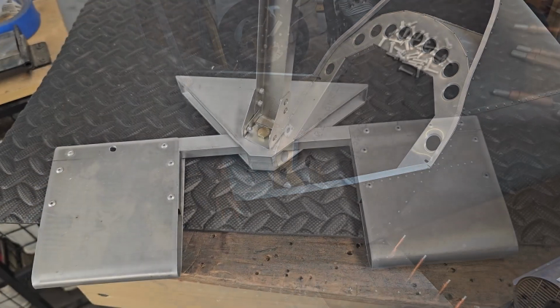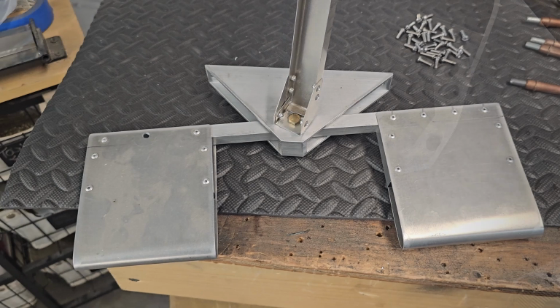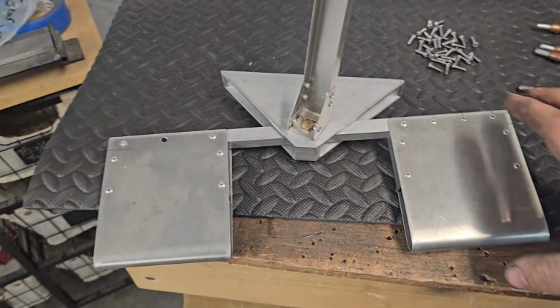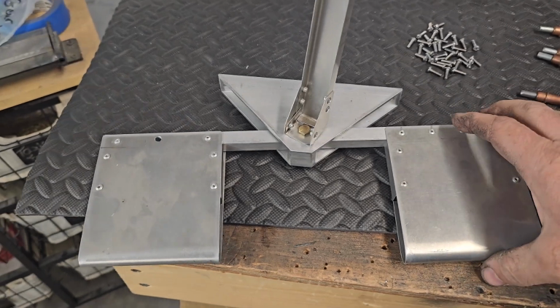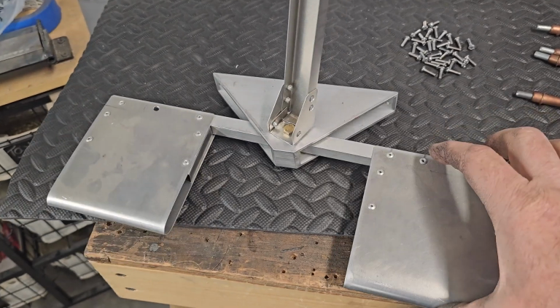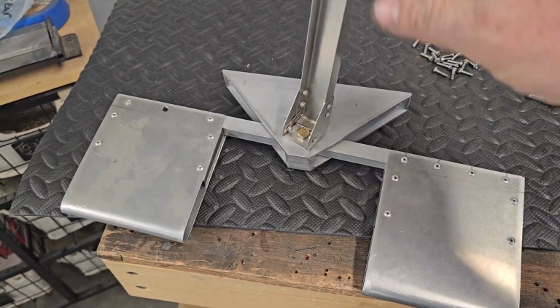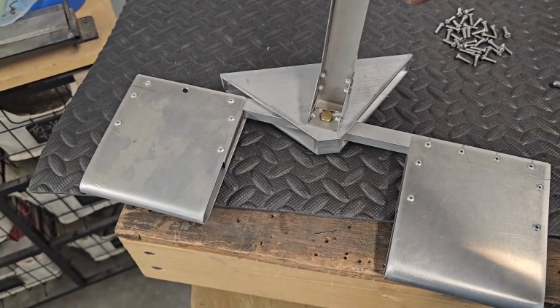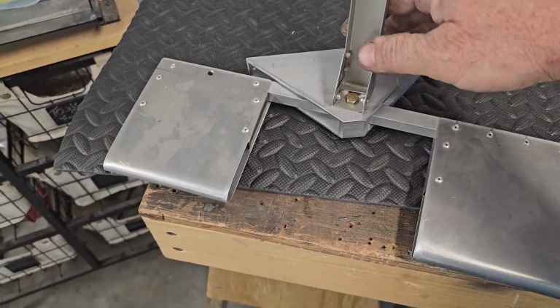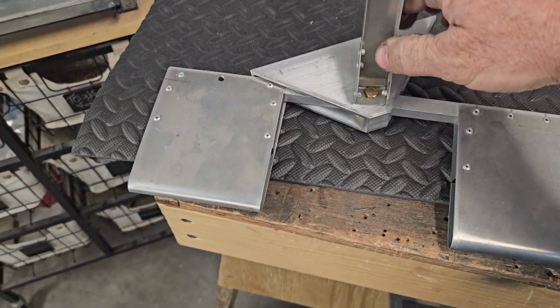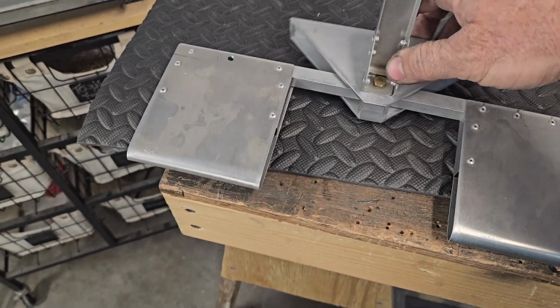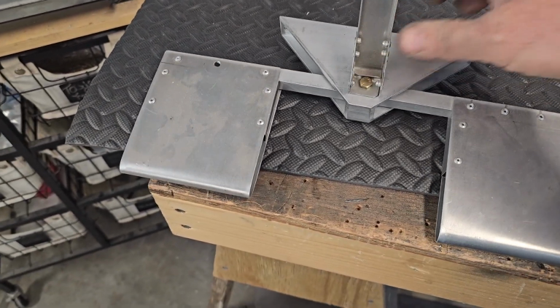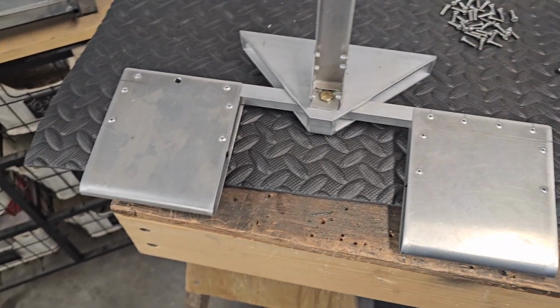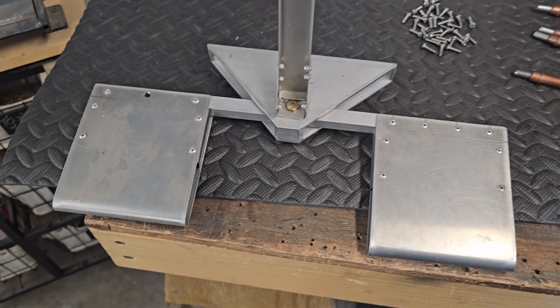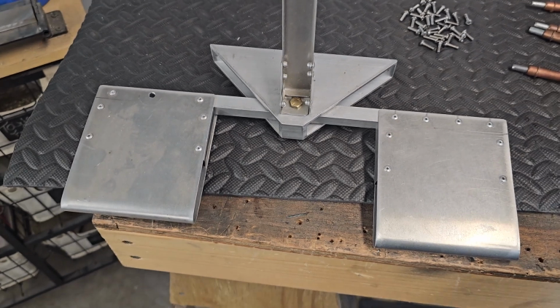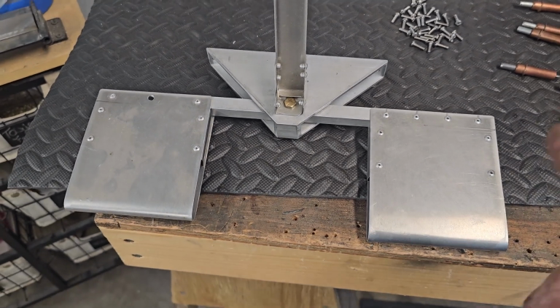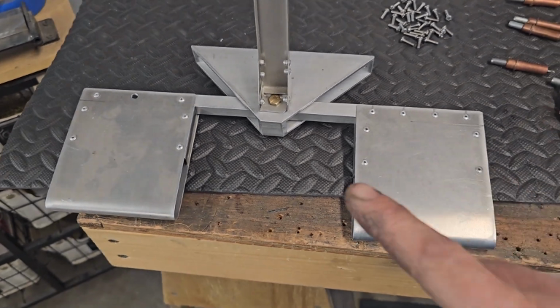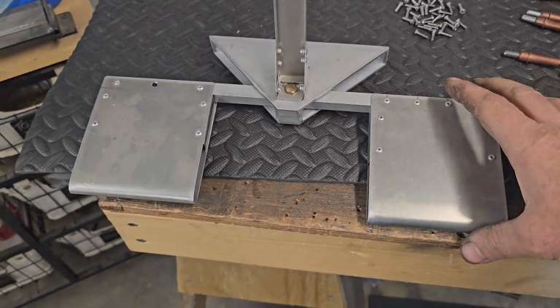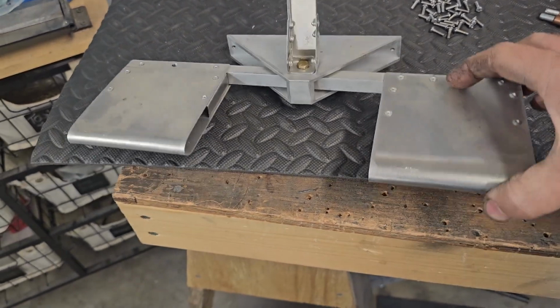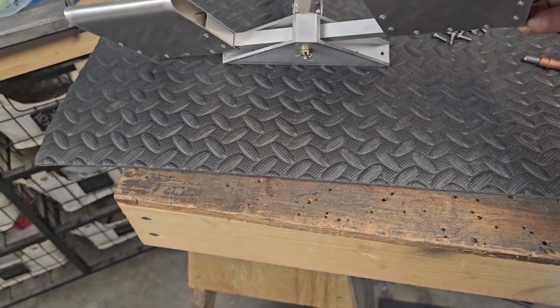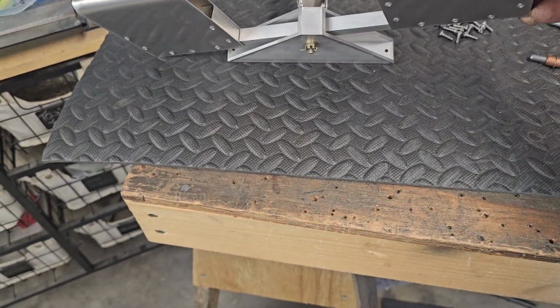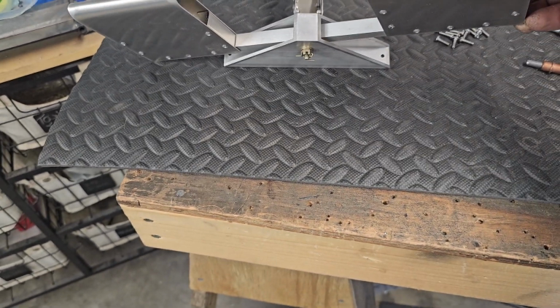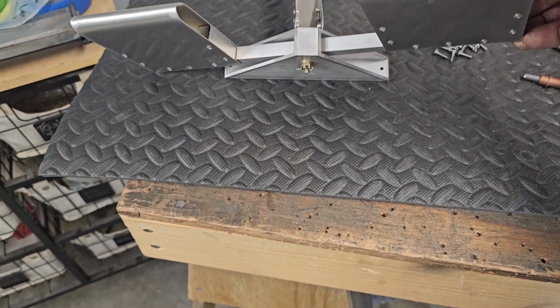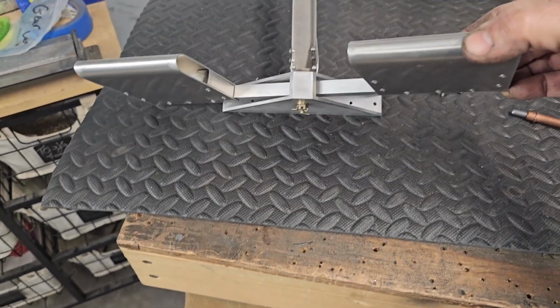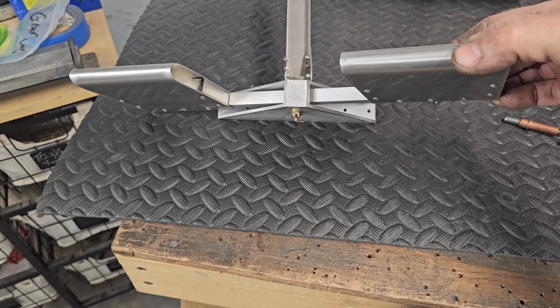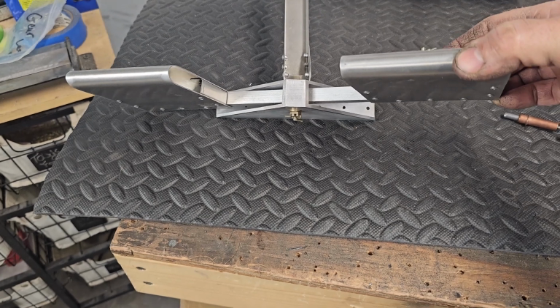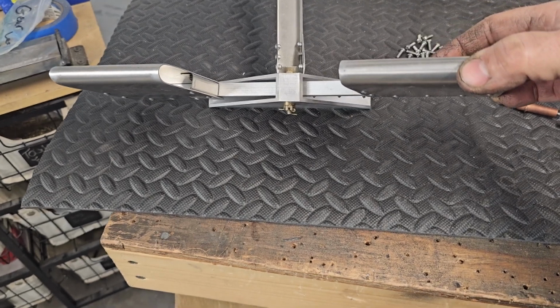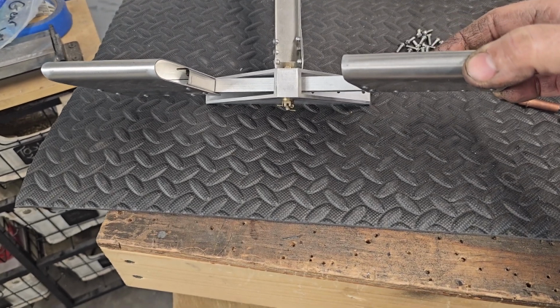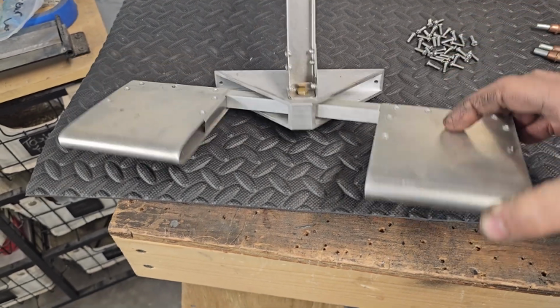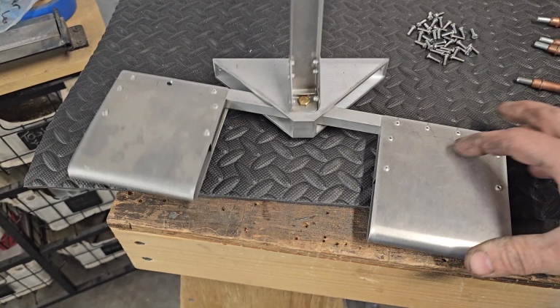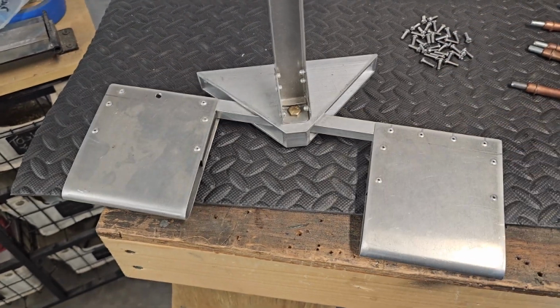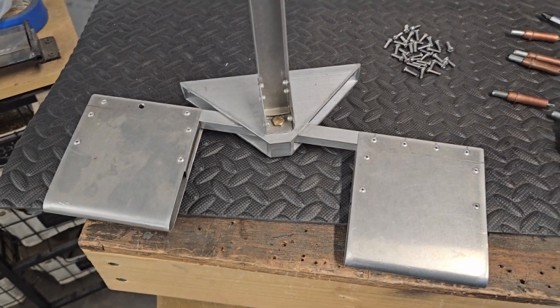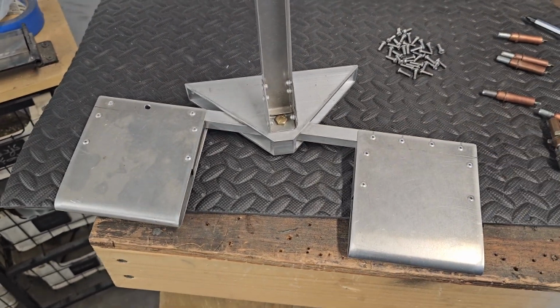I pulled the pedal assembly out to make sure I had everything like it should be, and it is. I had got that all ready to go — greased up everything, the castle nut on the bottom with cotter pin — so it's ready to be installed.